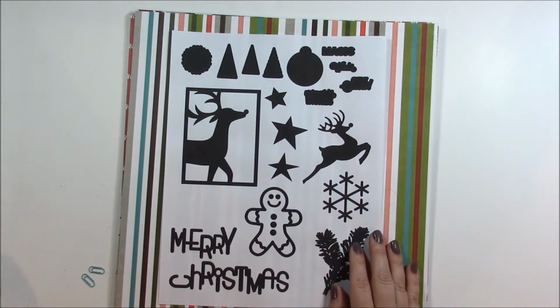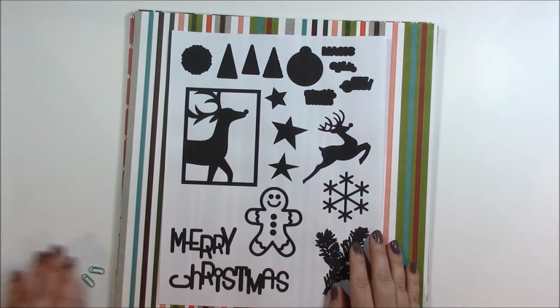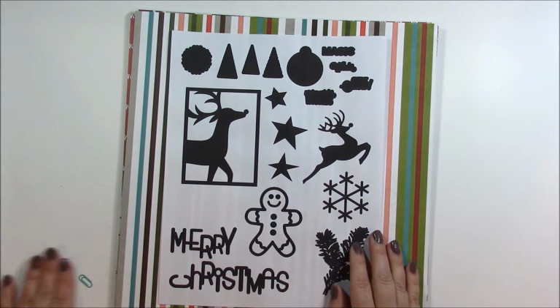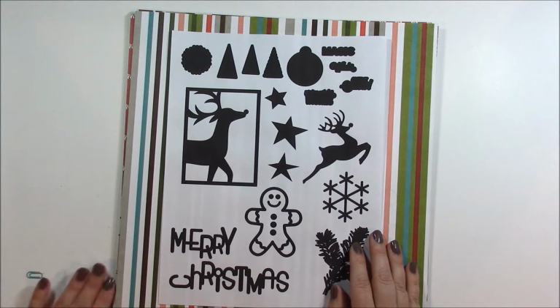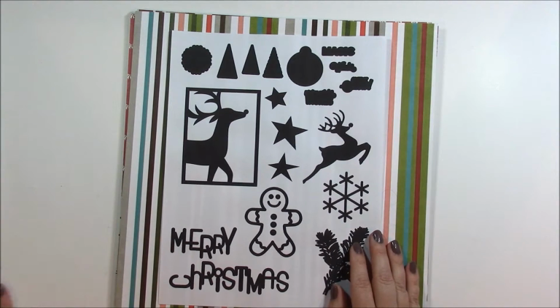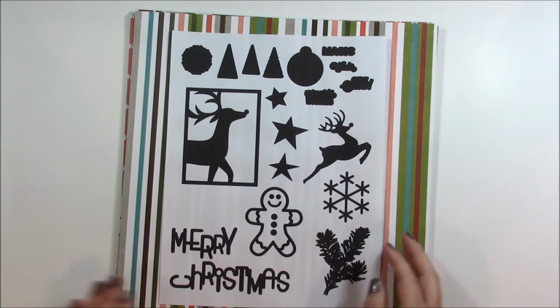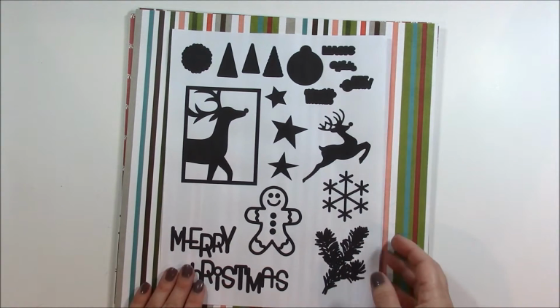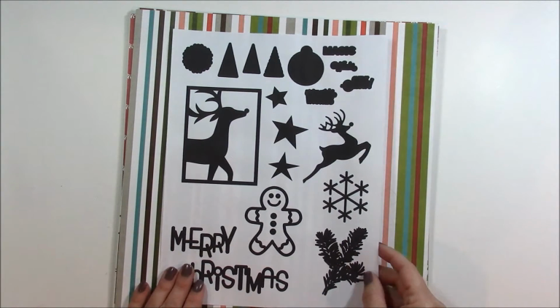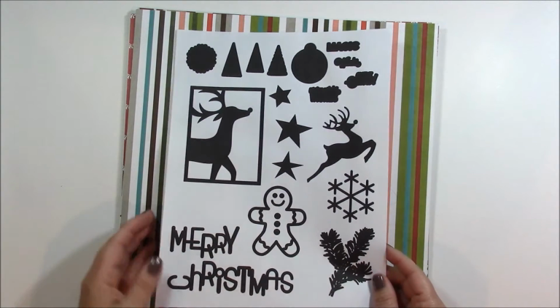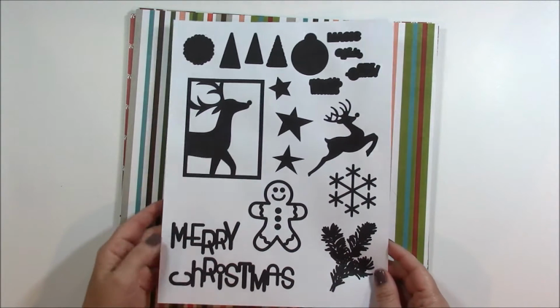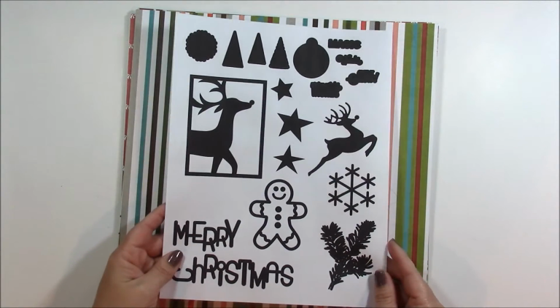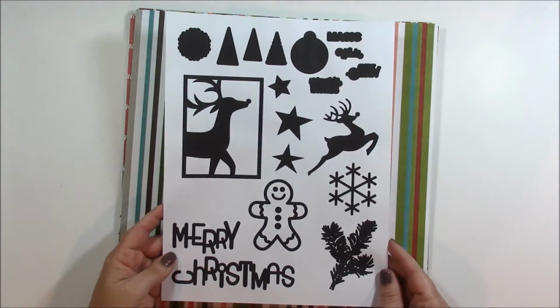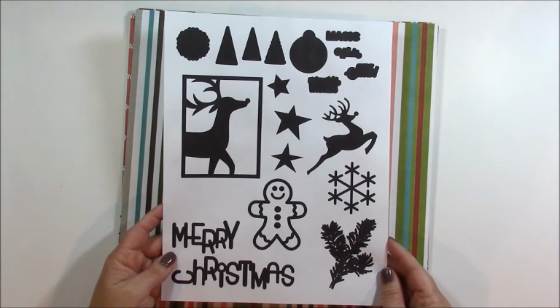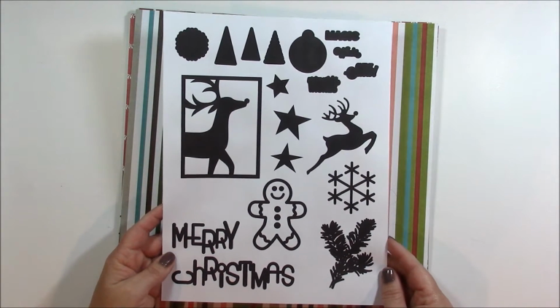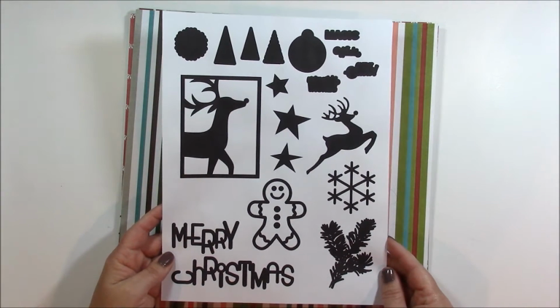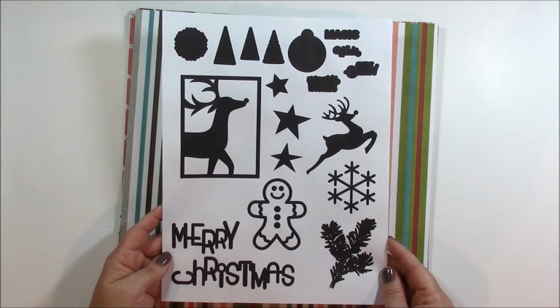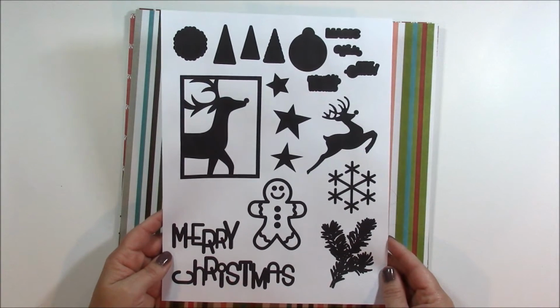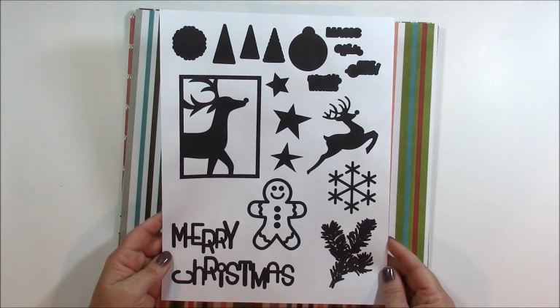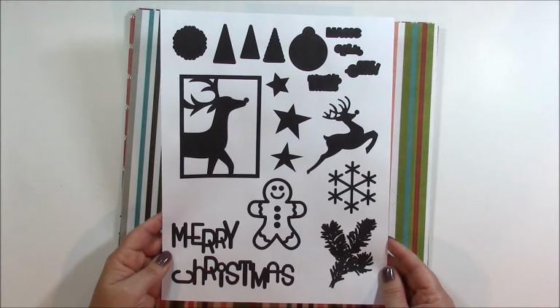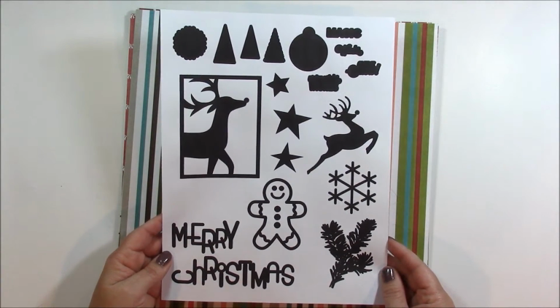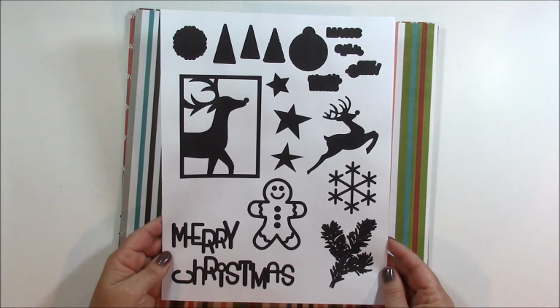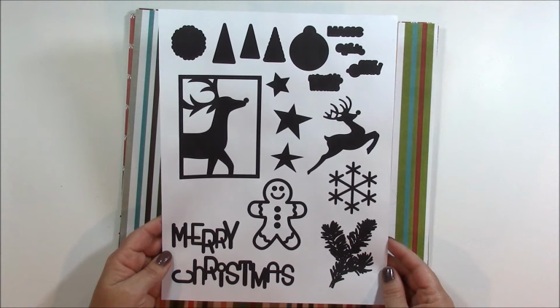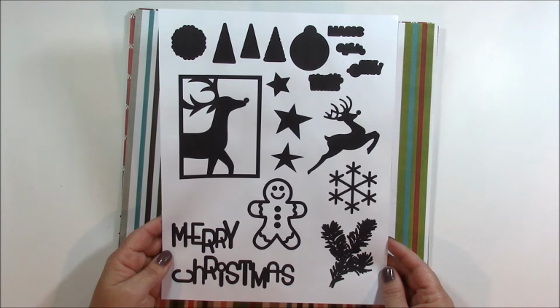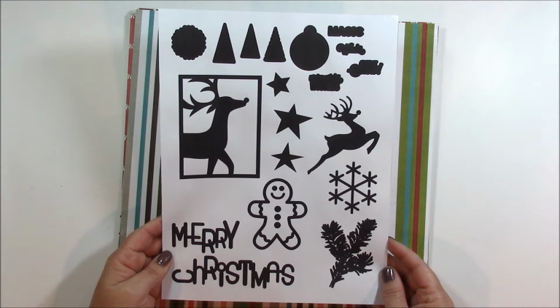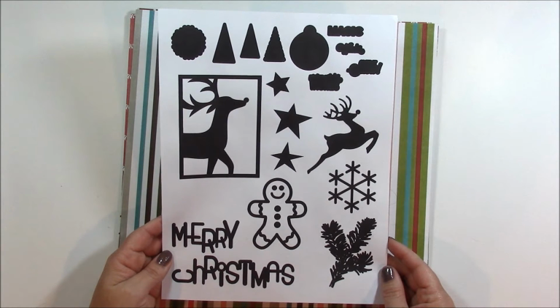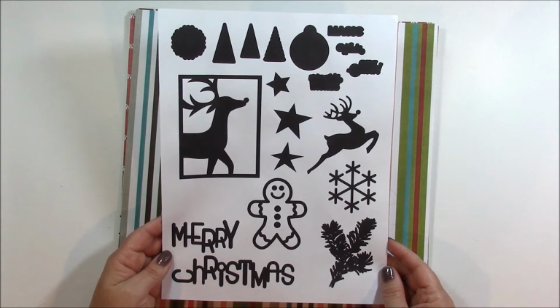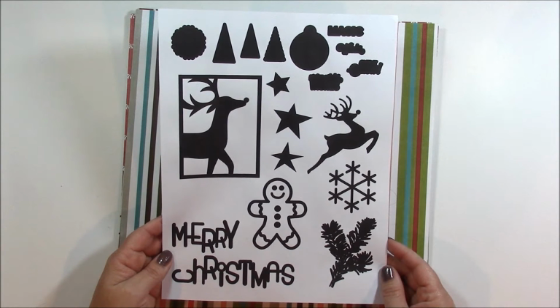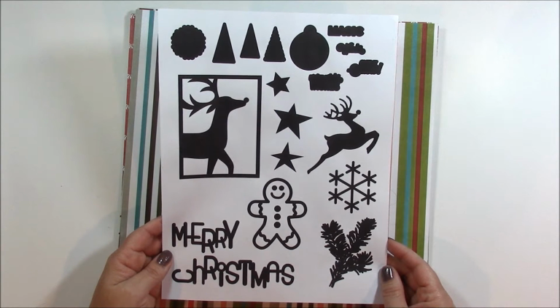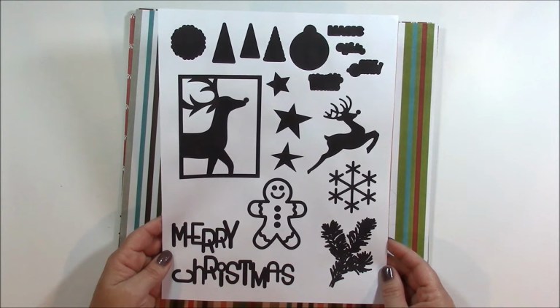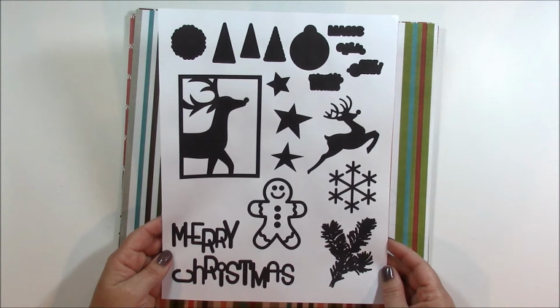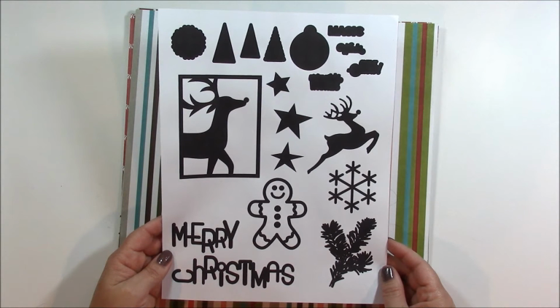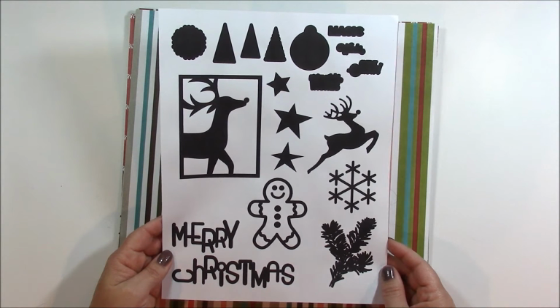There are also some exclusive die cuts. I printed them out so you could see what they look like, but these will cut in any digital die cut machine, especially the silhouette machine.